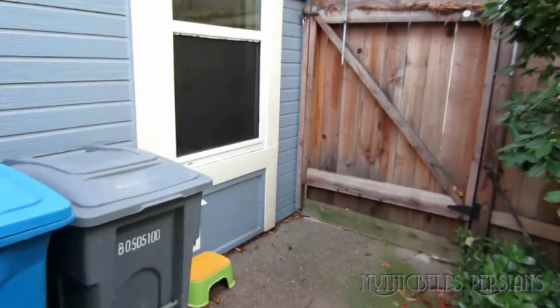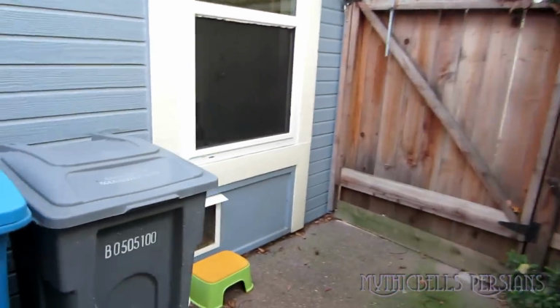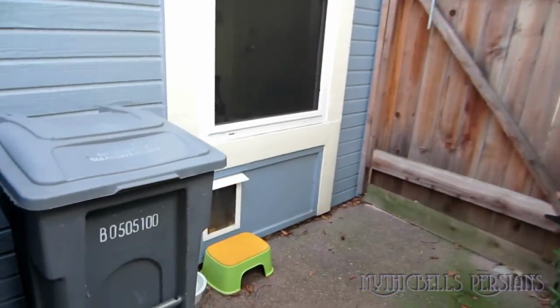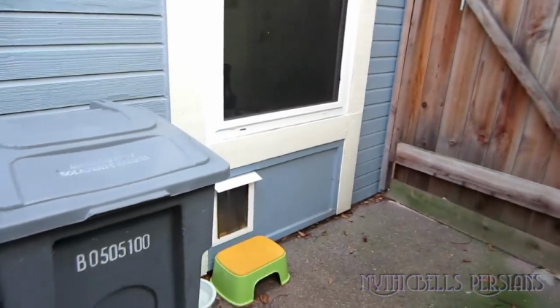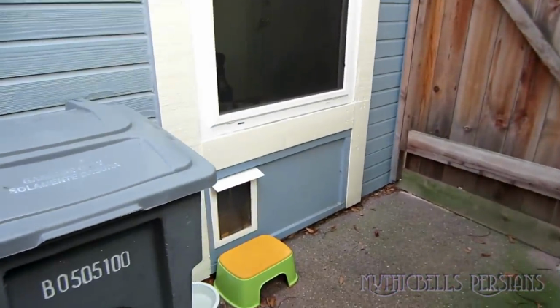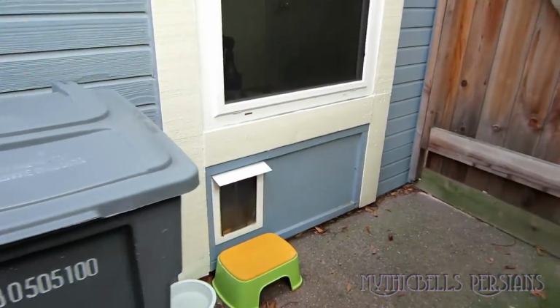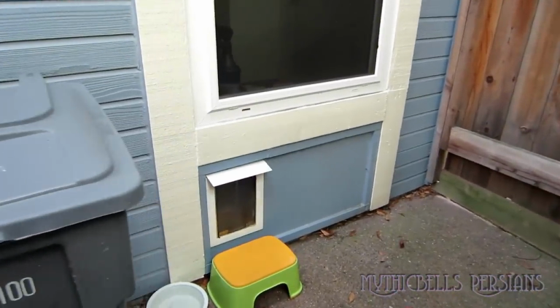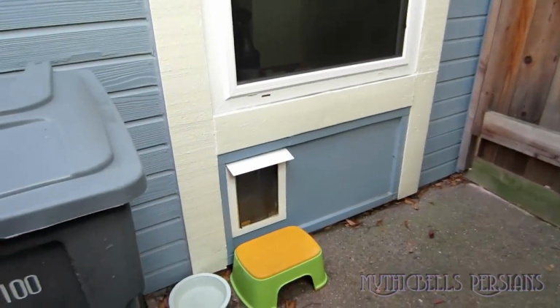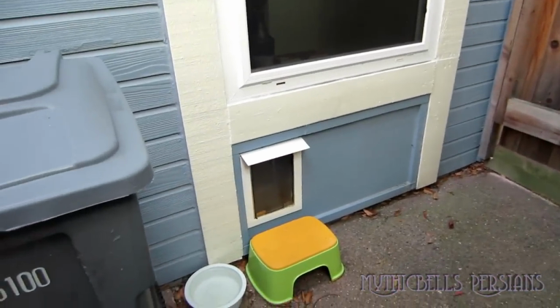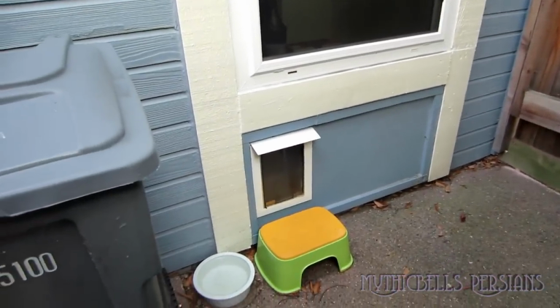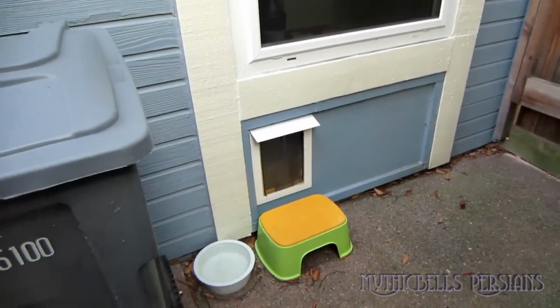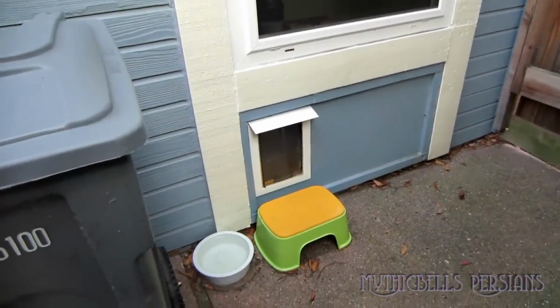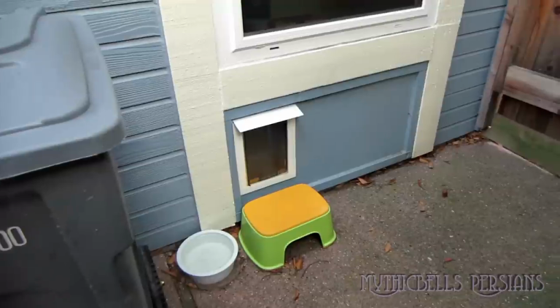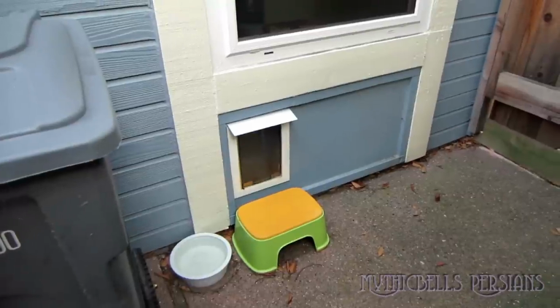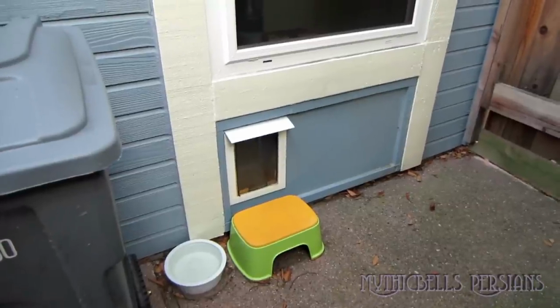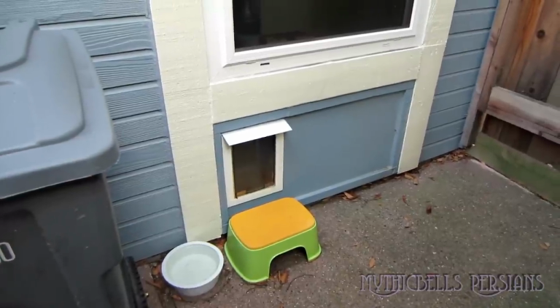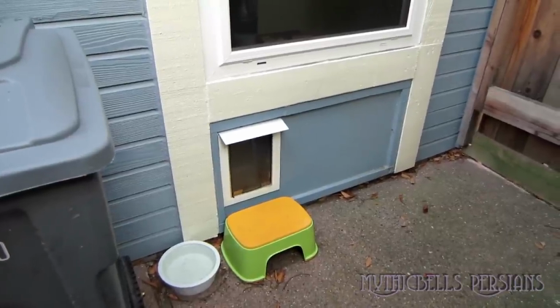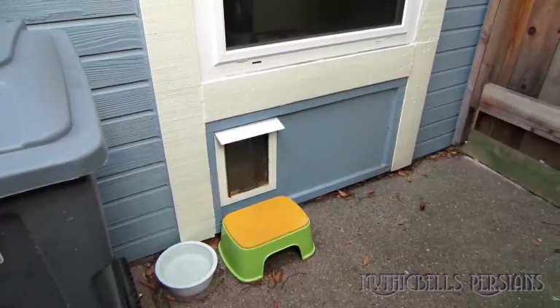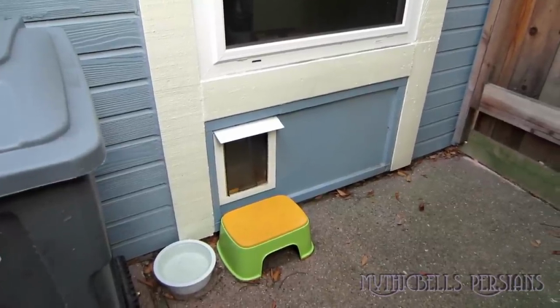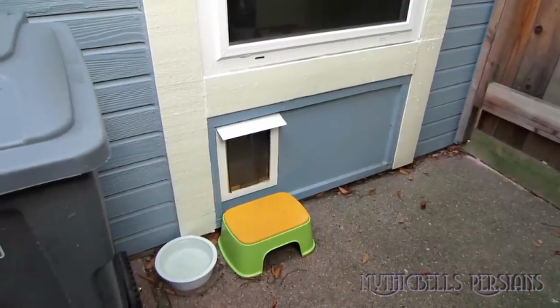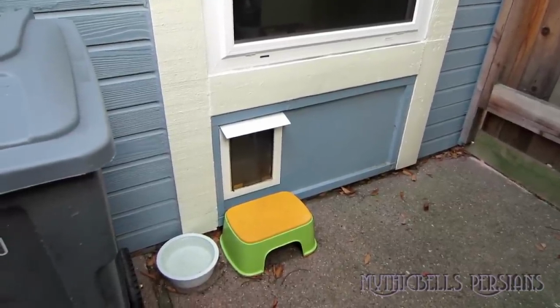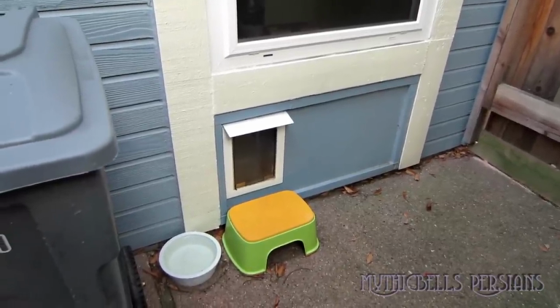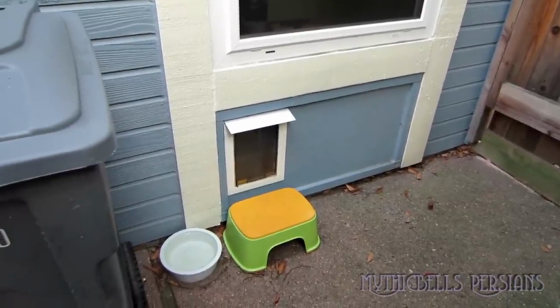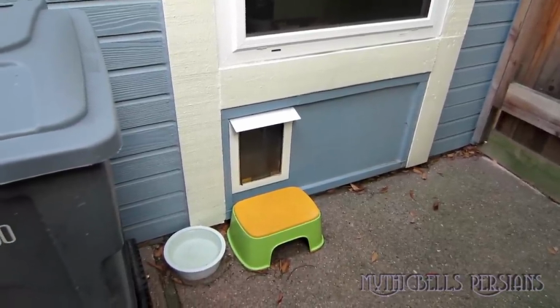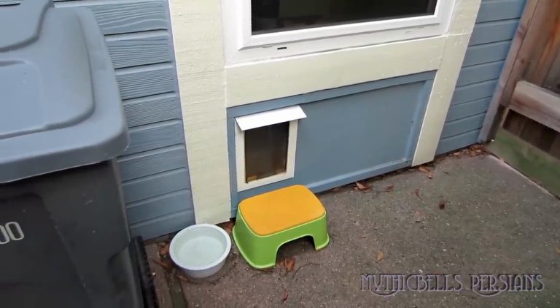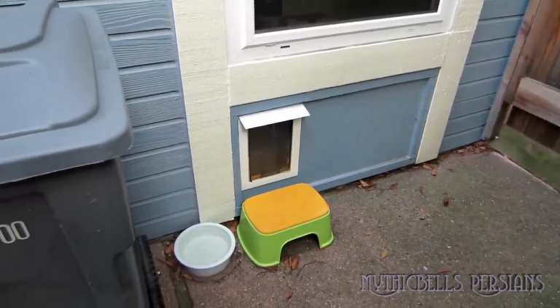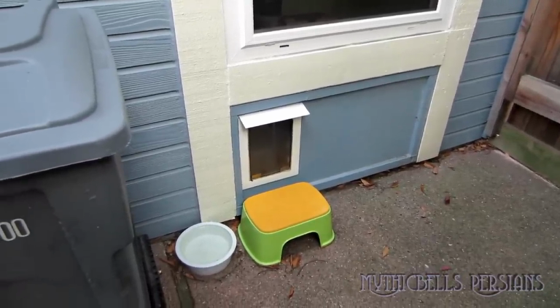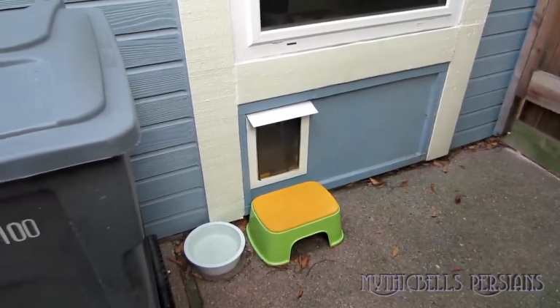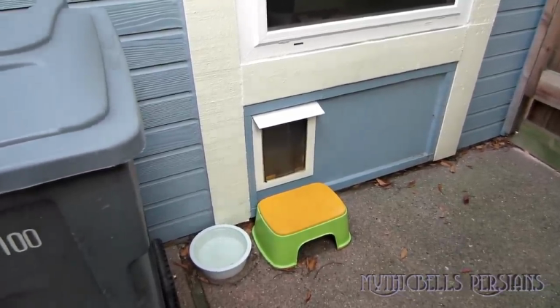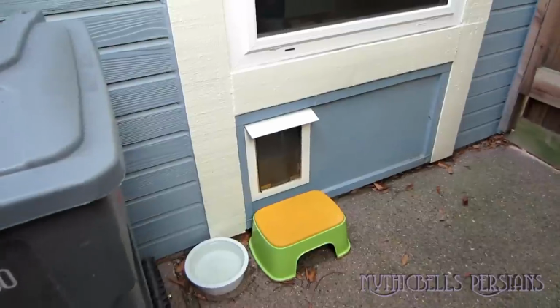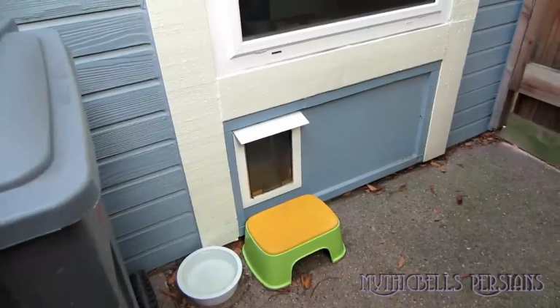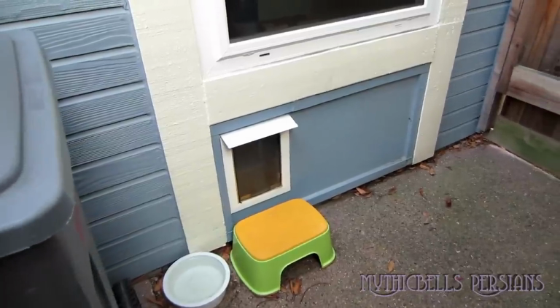Approaching the cat door. This is a new cat door installed just this past winter — the other one was starting to deteriorate, so this one looks a little different than from the last tour.